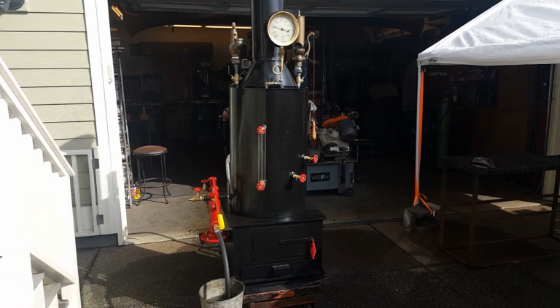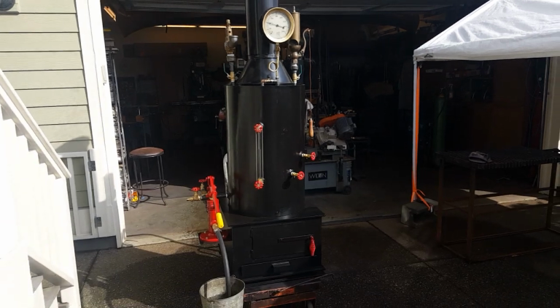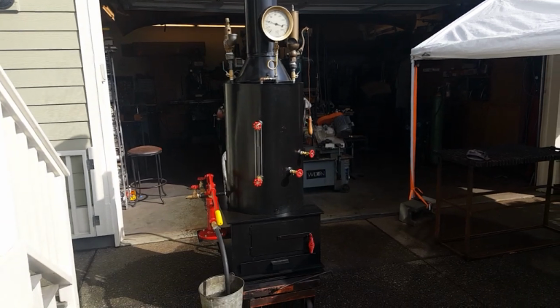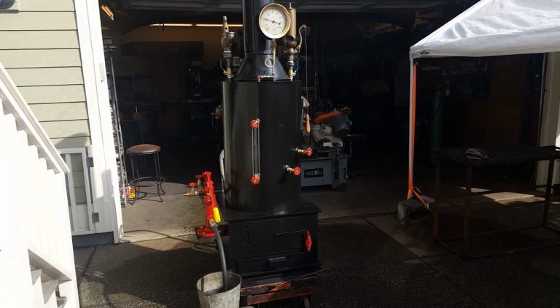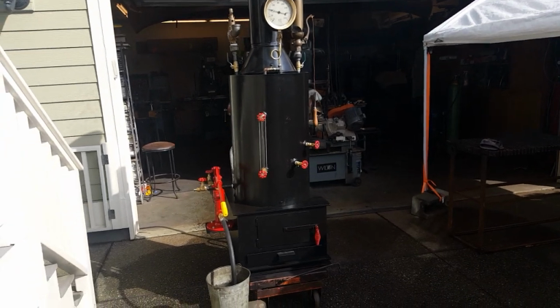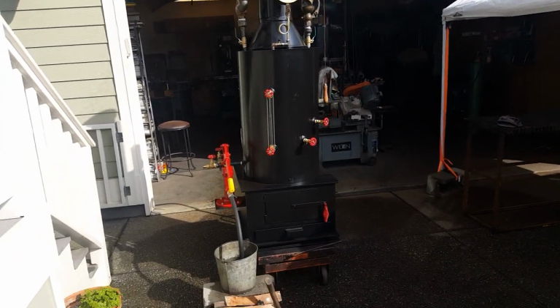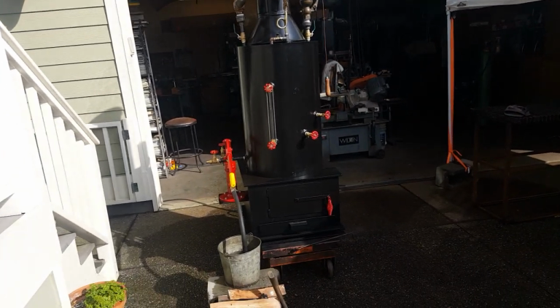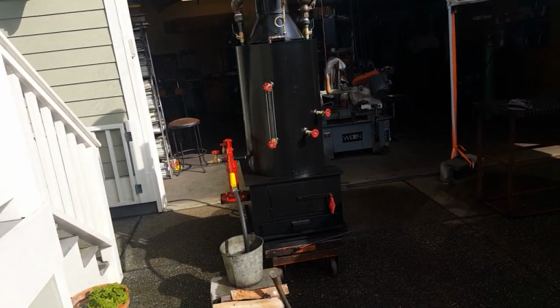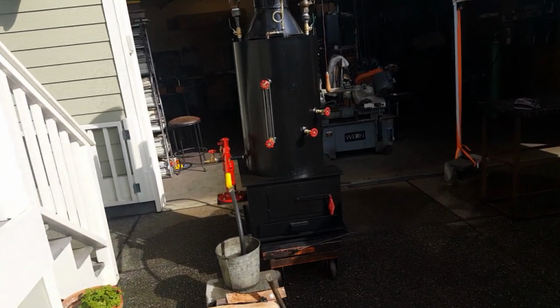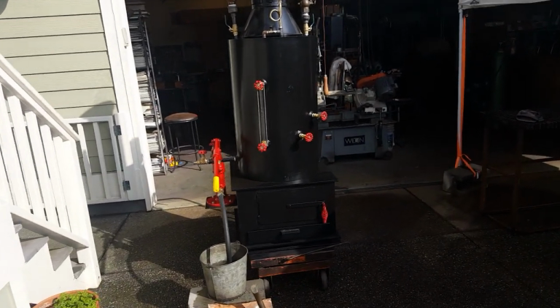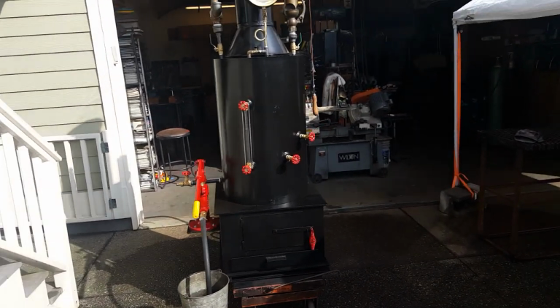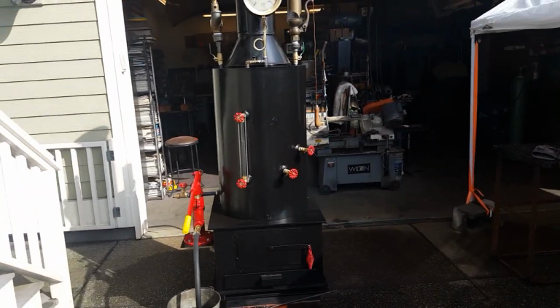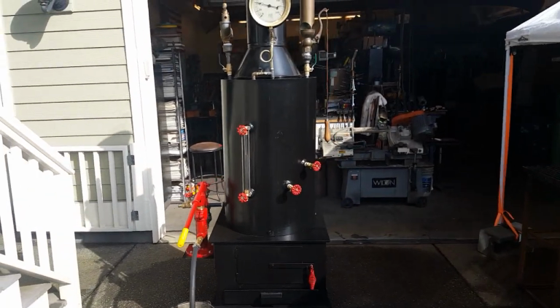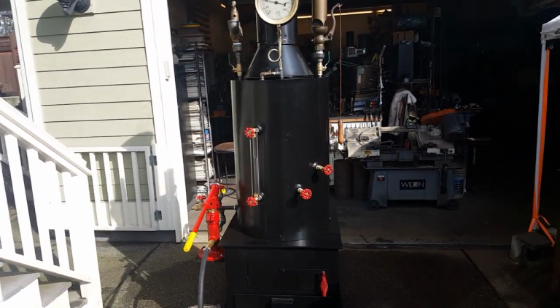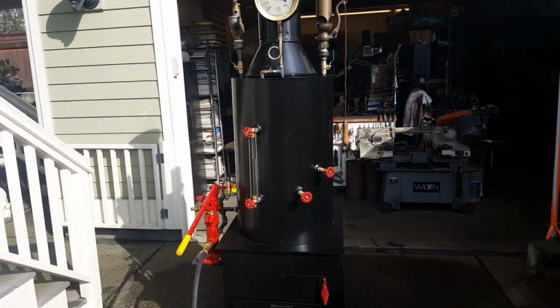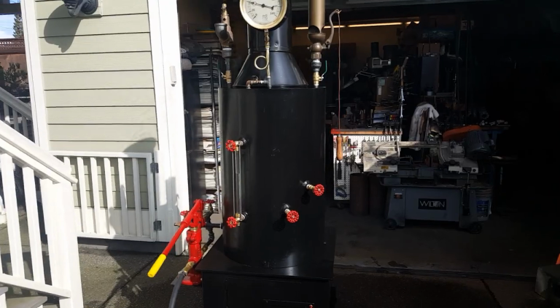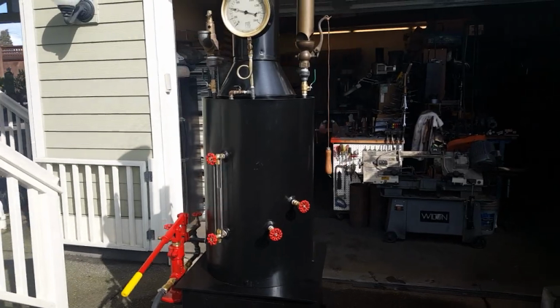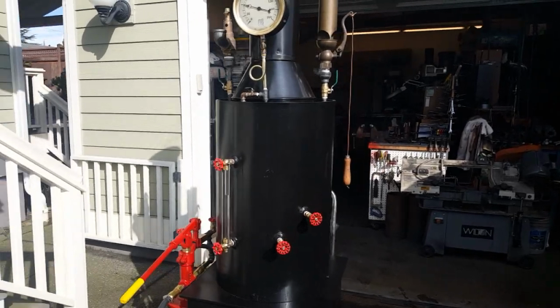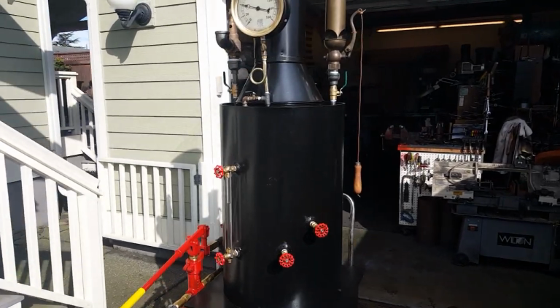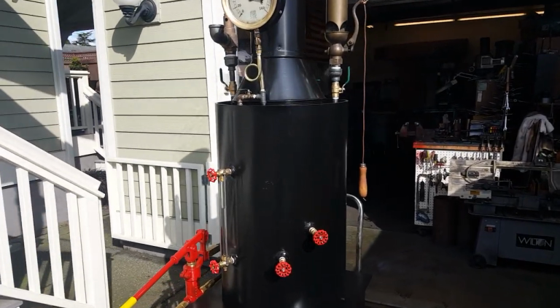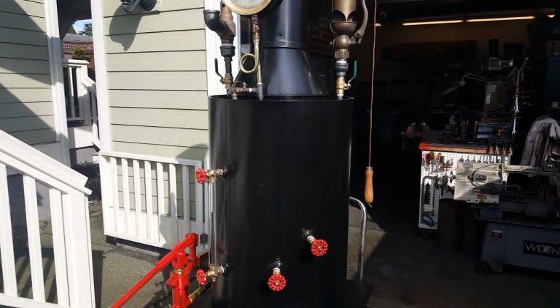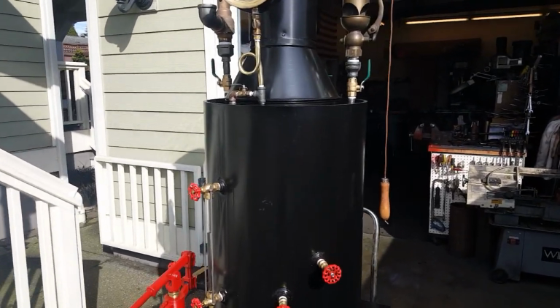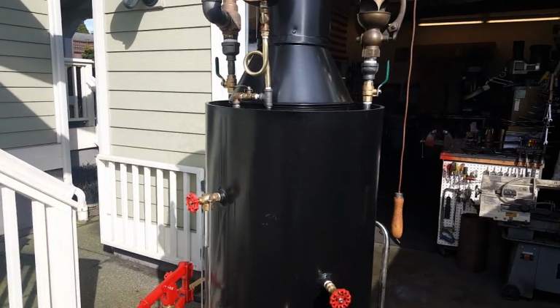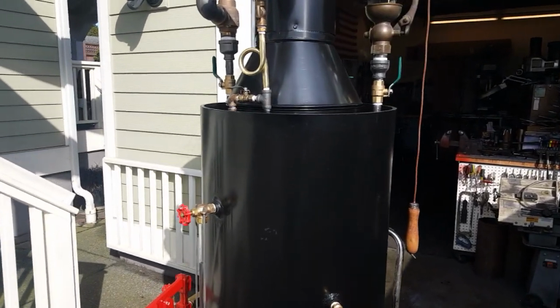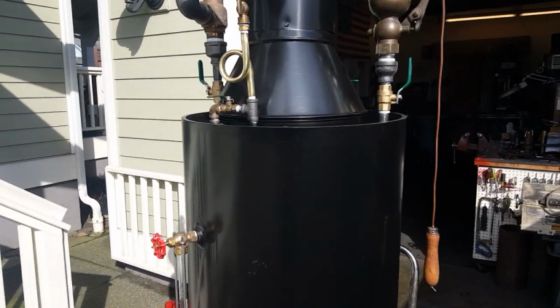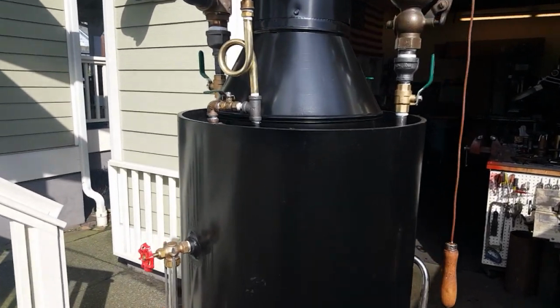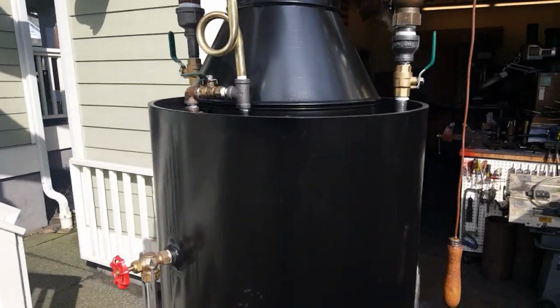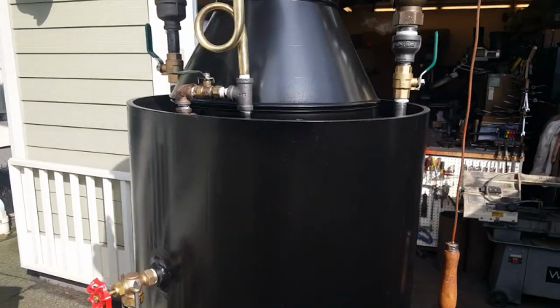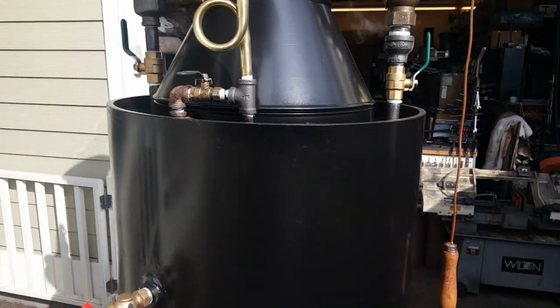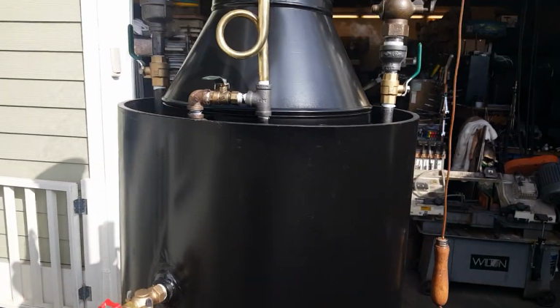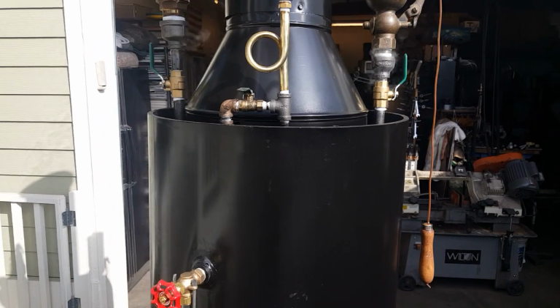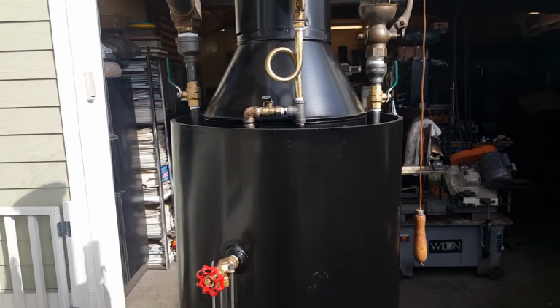Alright, here's my next boiler. 20 inch diameter, 3 eighths steel, there are 22 inch and a half copper tubes rolled in.